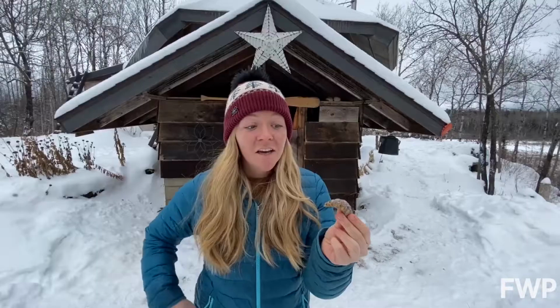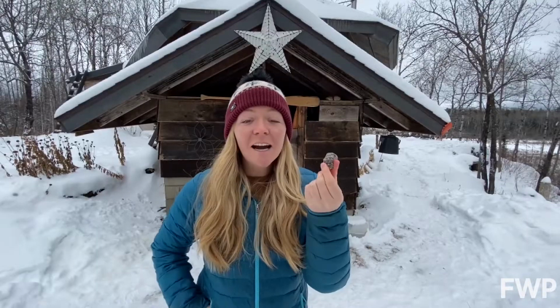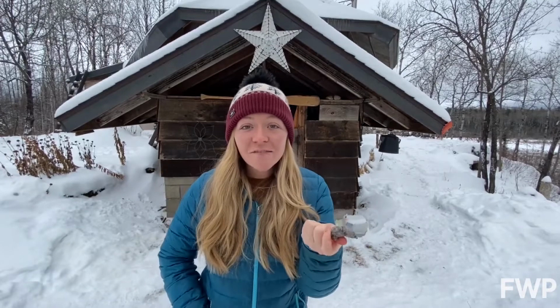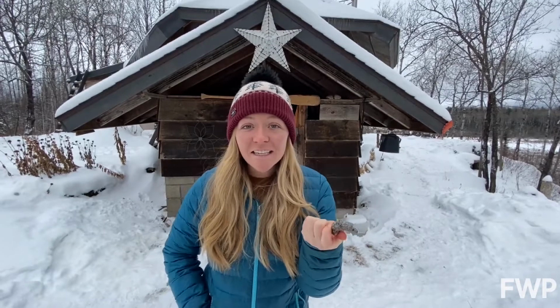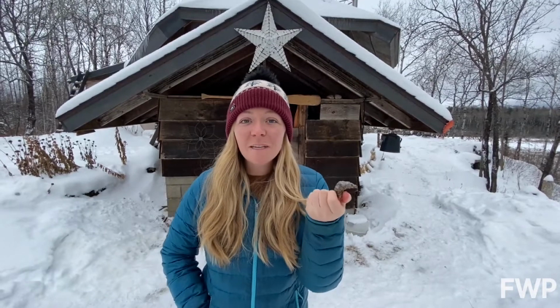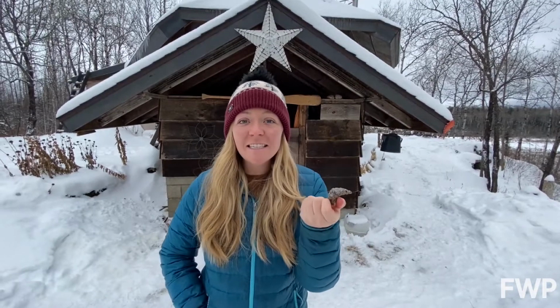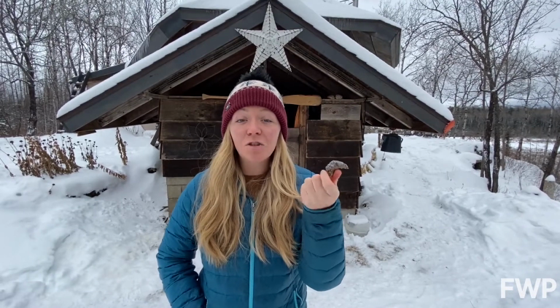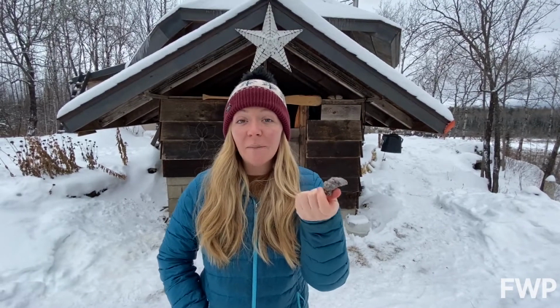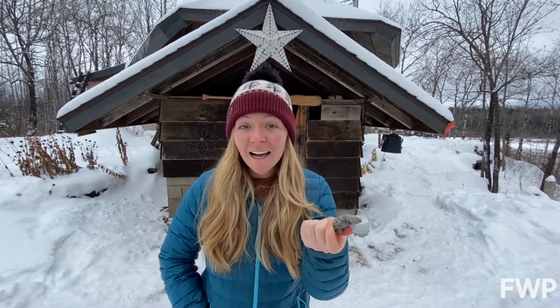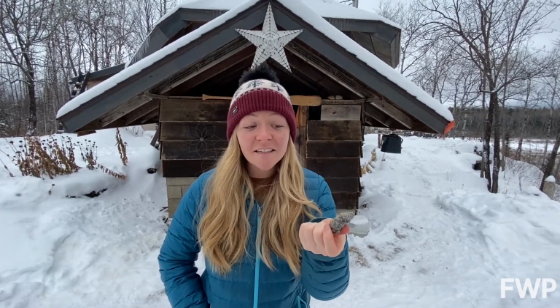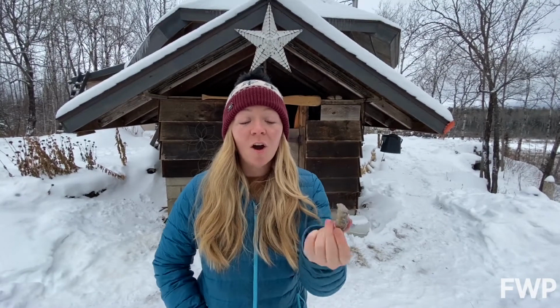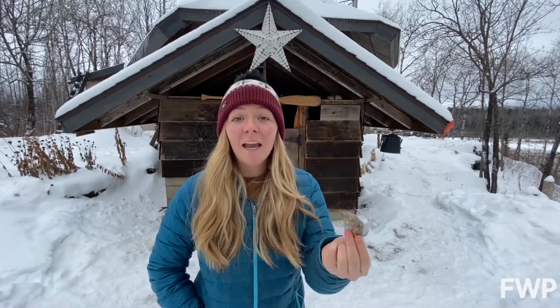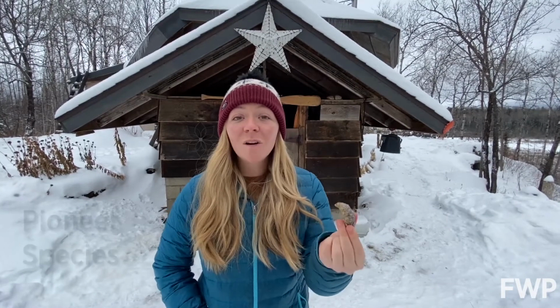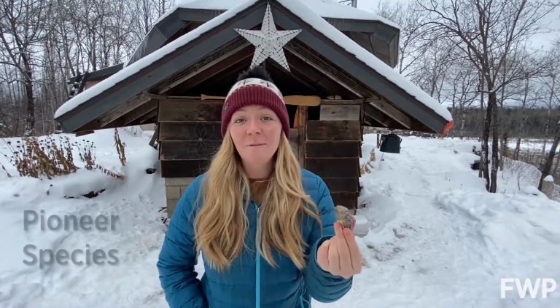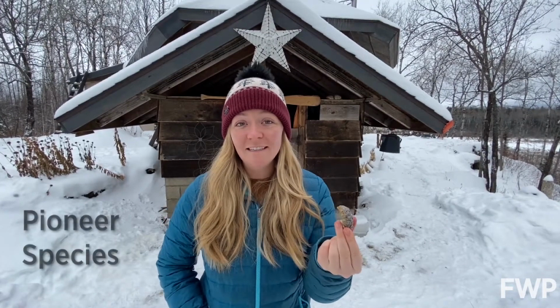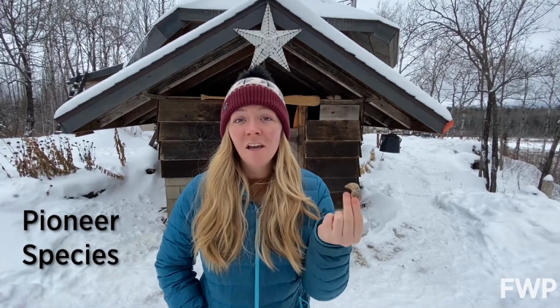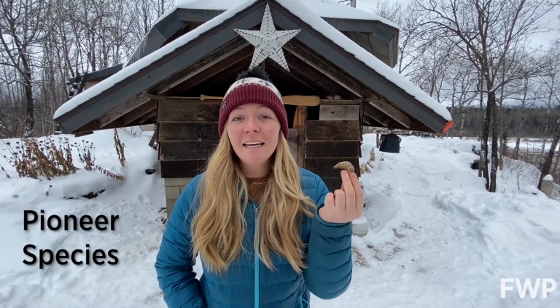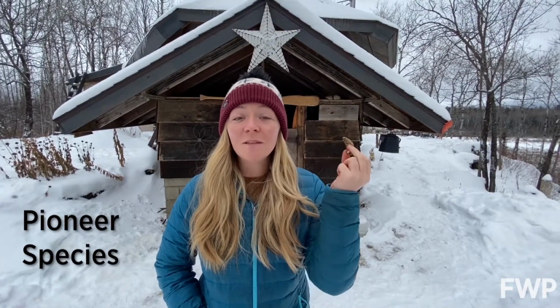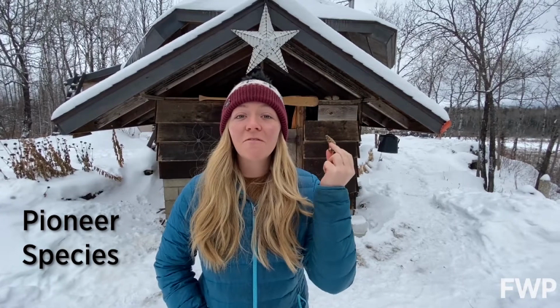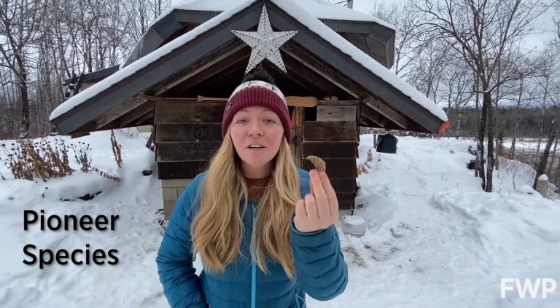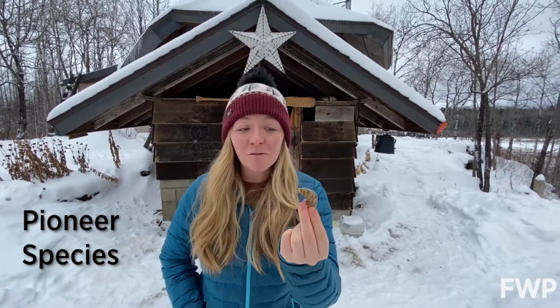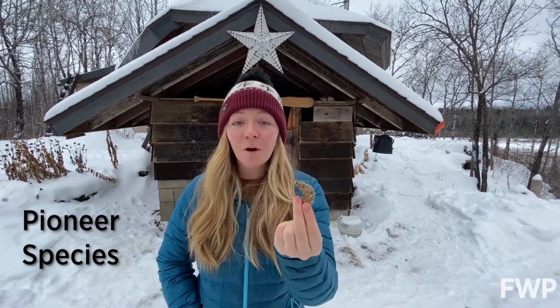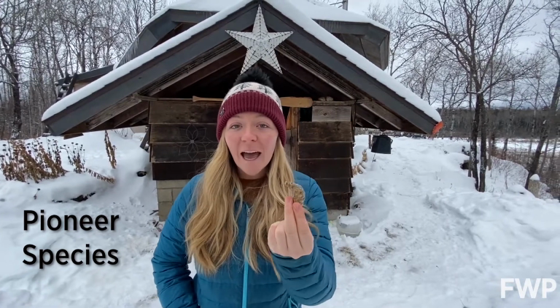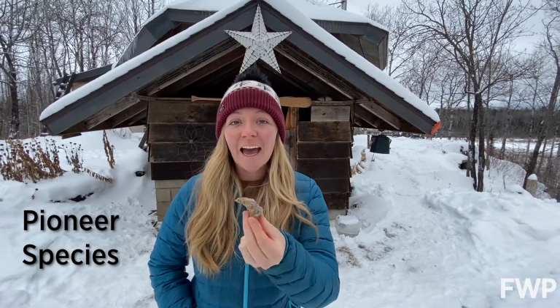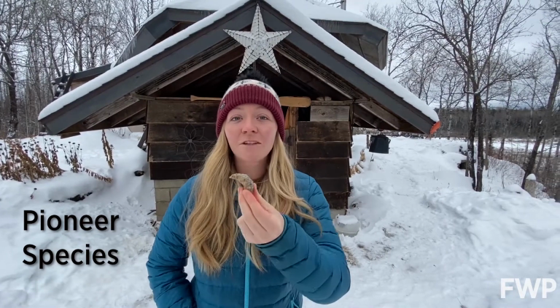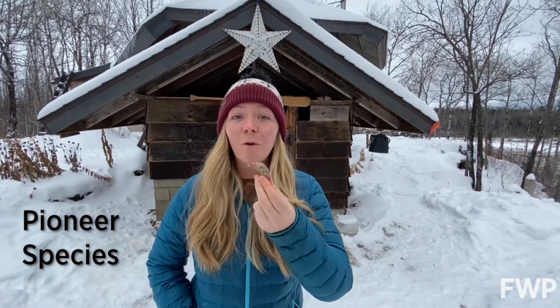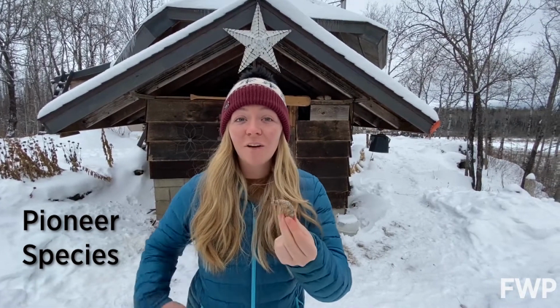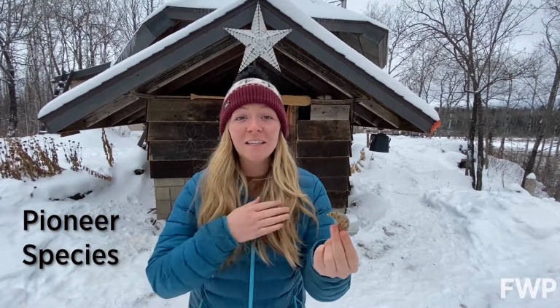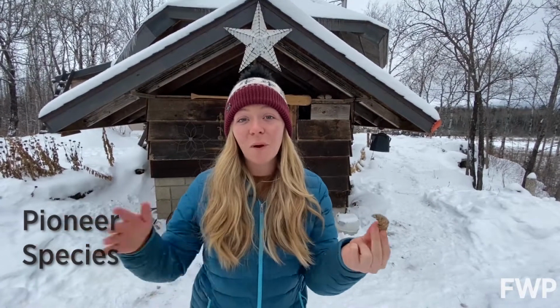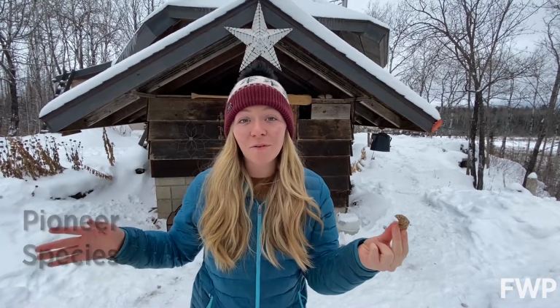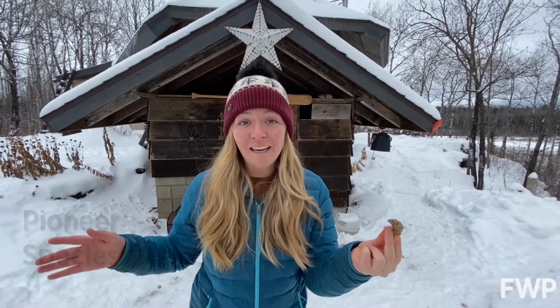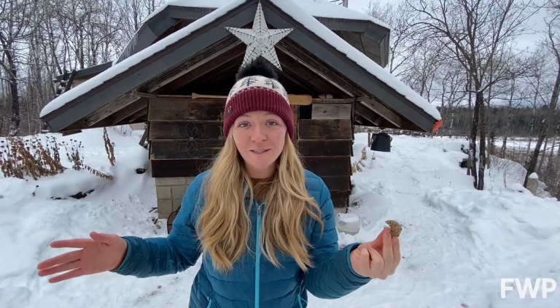Because of this, species like jack pines are pioneer species, meaning they're some of the first that will grow back after a wildfire has swept through an ecosystem.